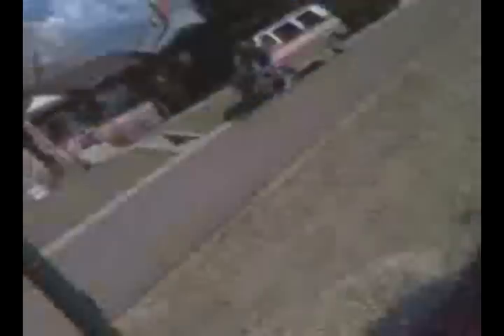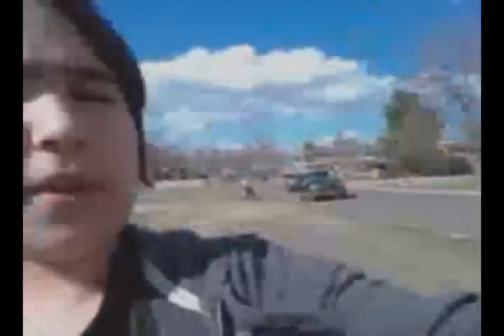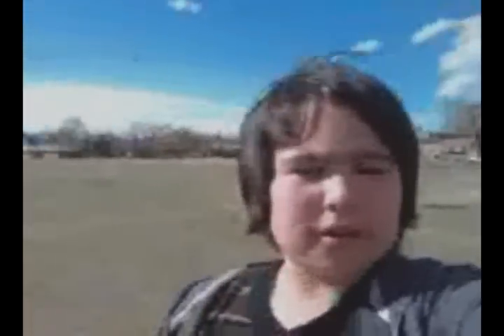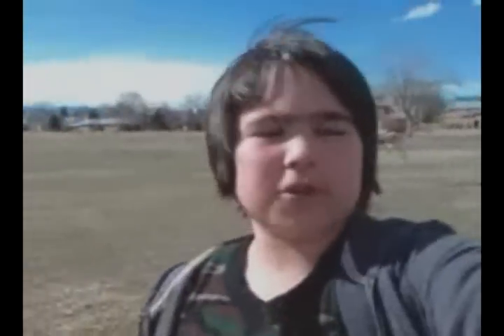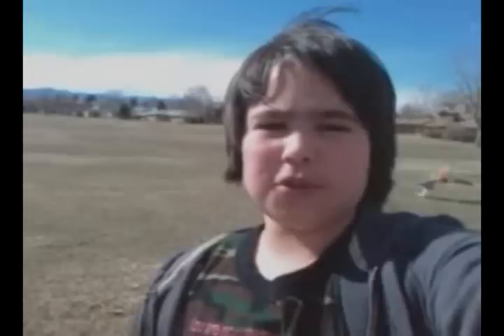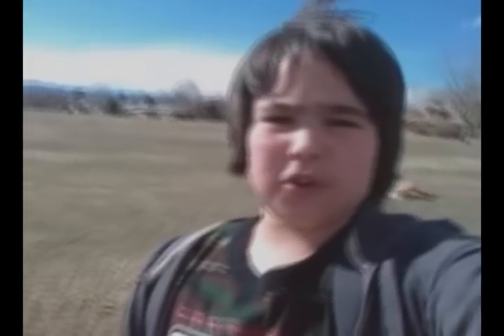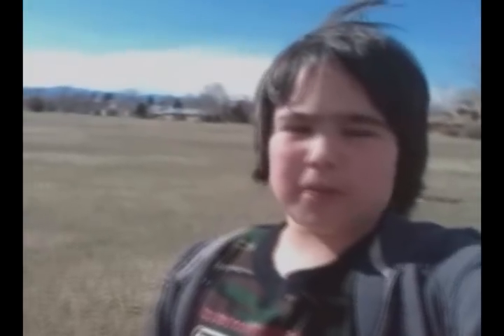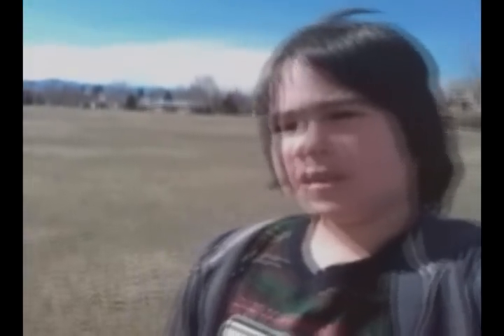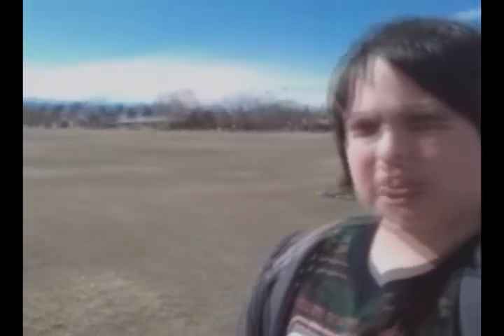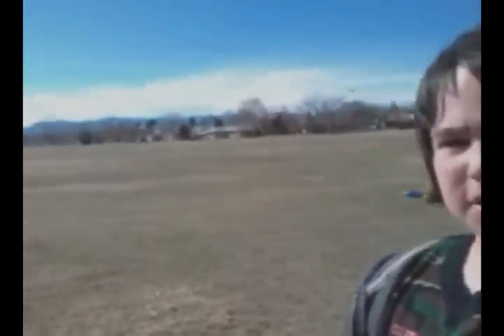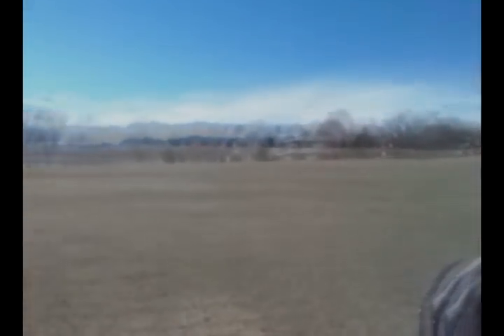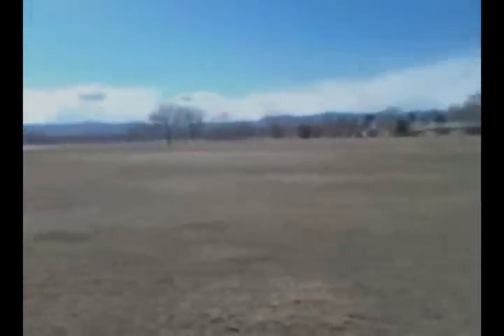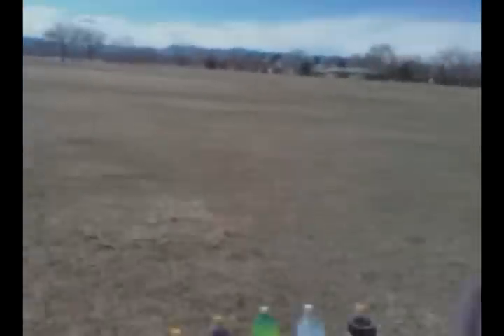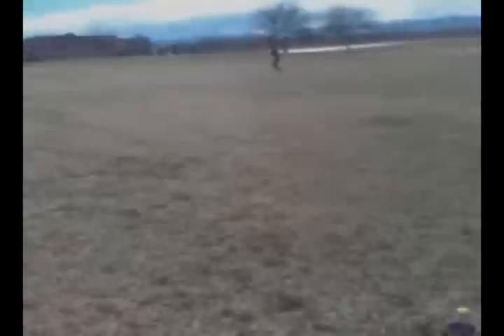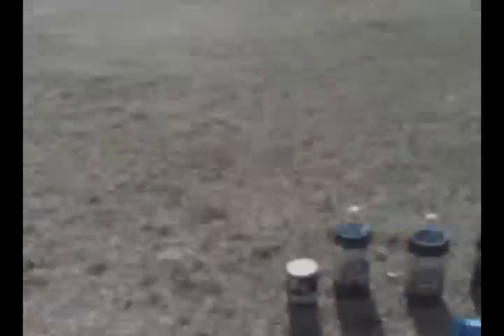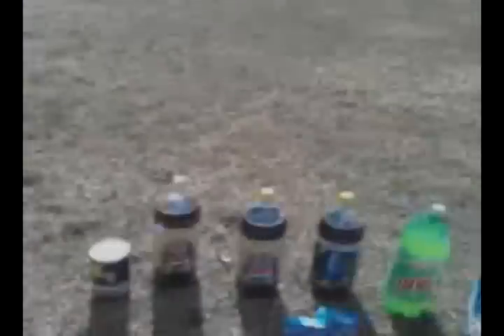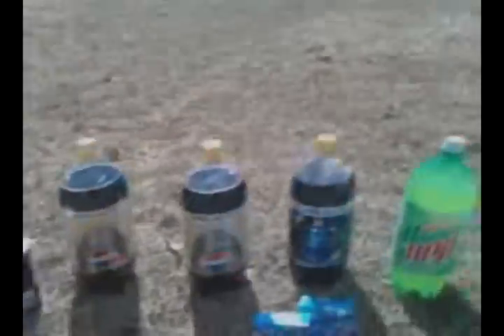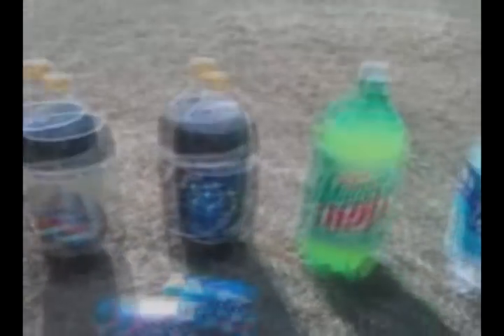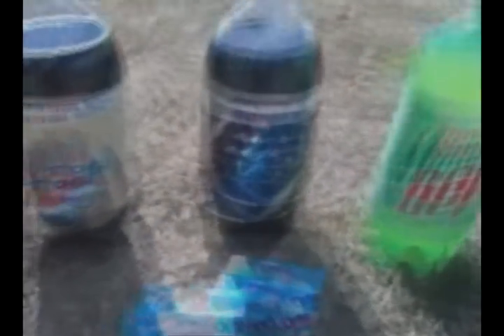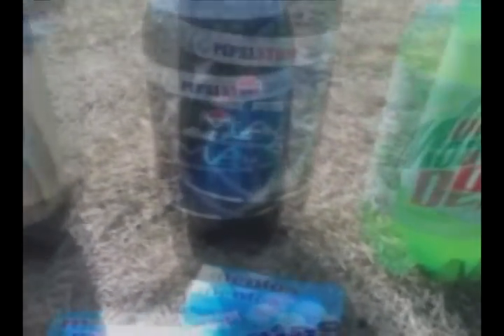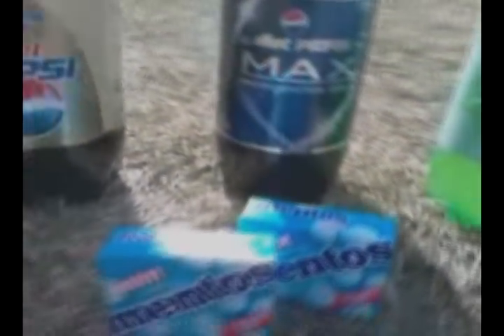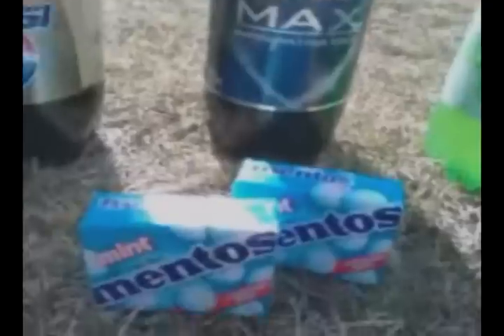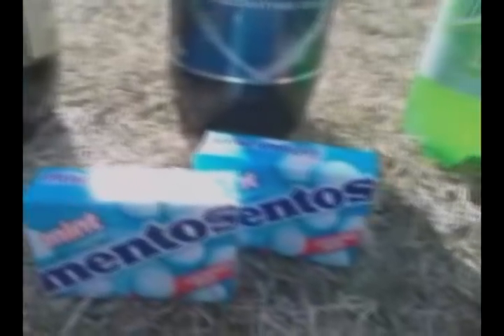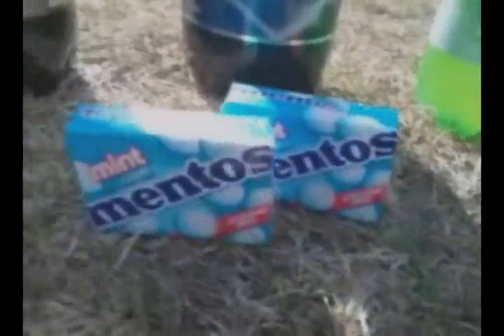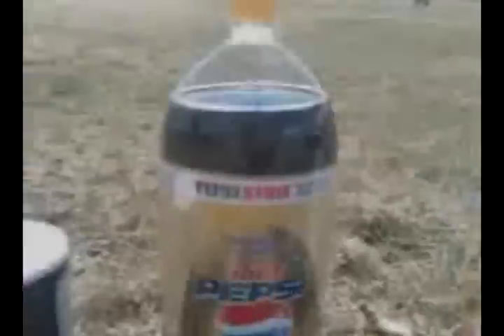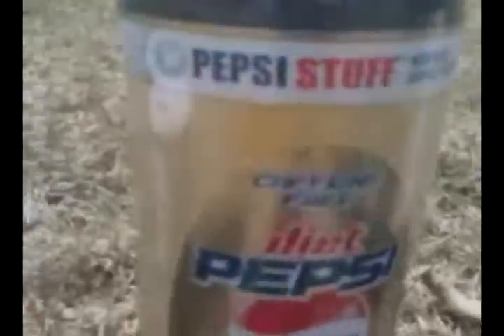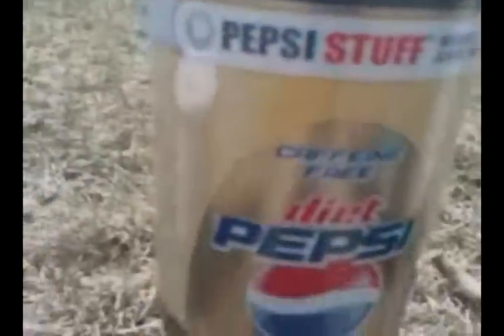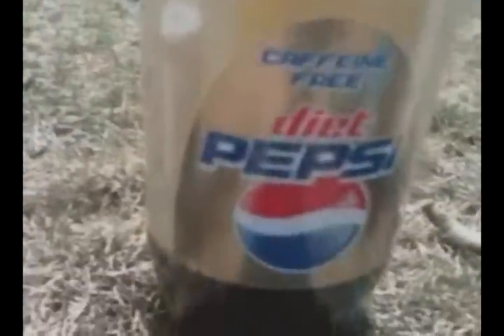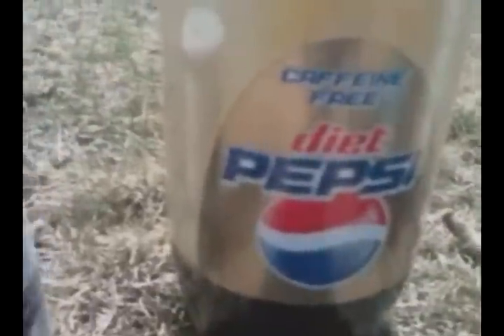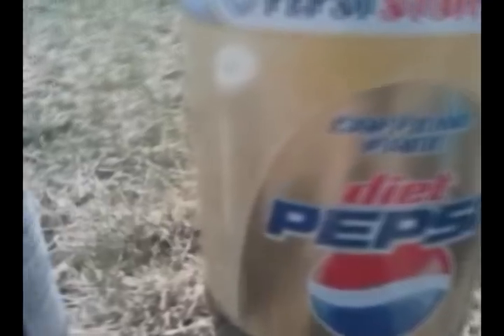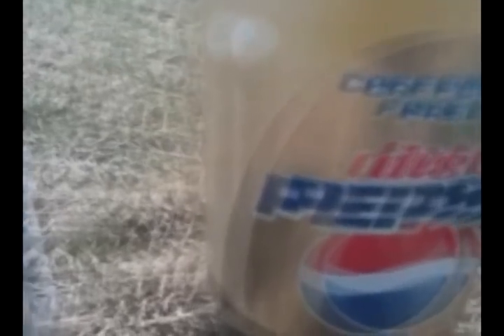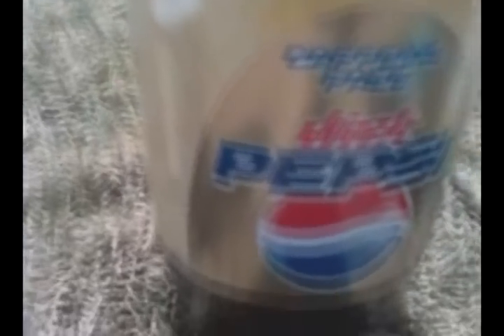For those of you who don't know, my science experiment is the Coke and Mentos reaction, where, when you combine Mentos with Diet Pepsi or Coke, it'll create a violent reaction.